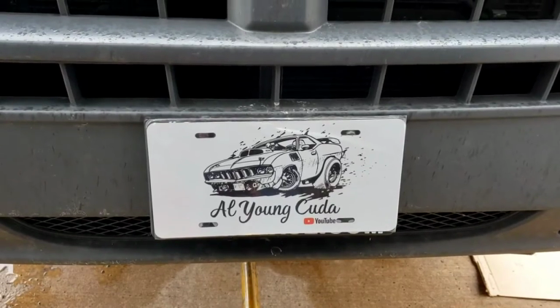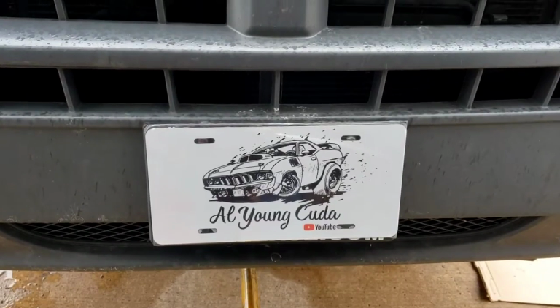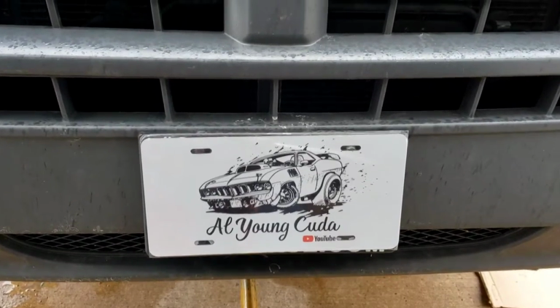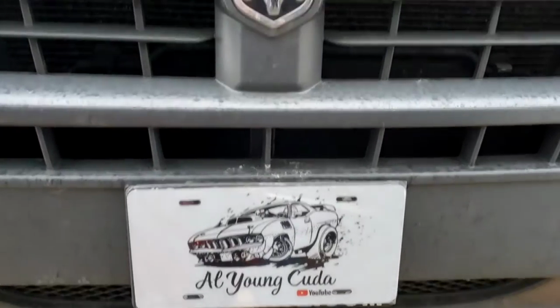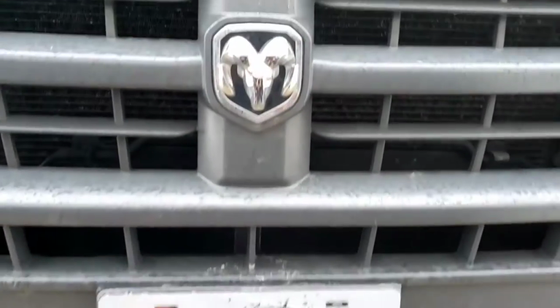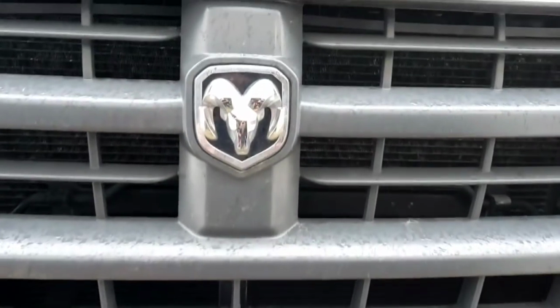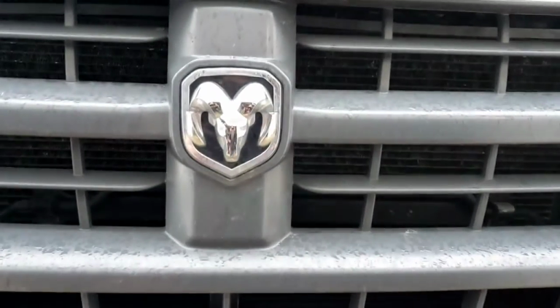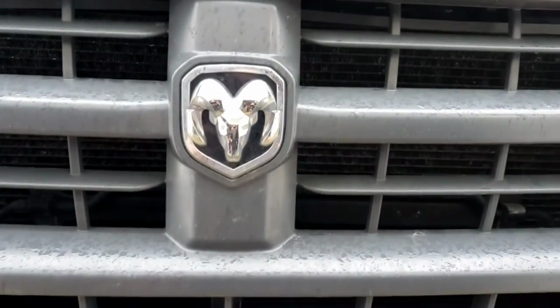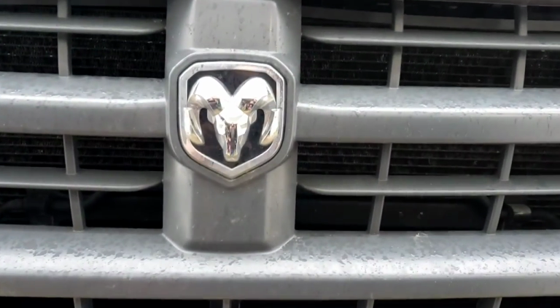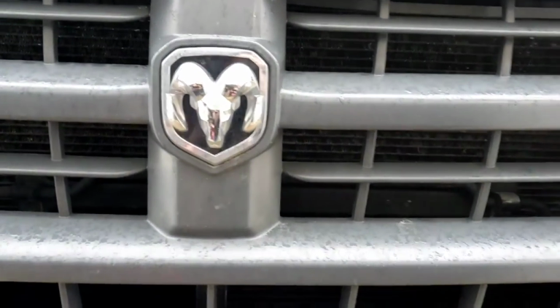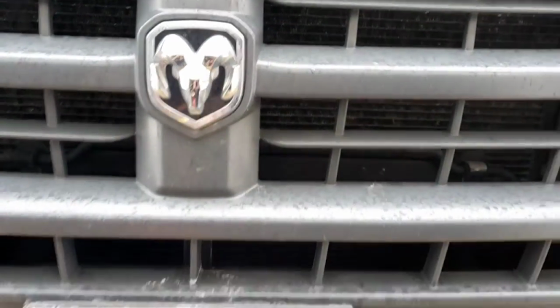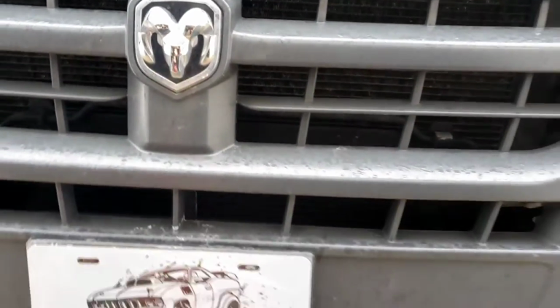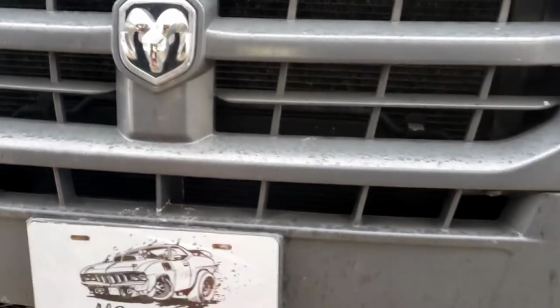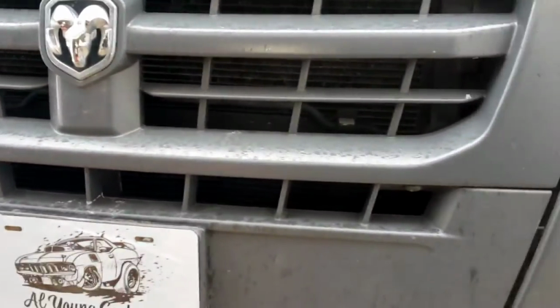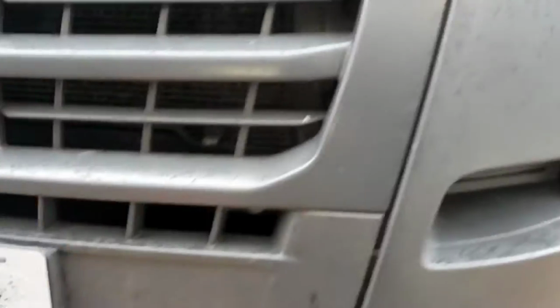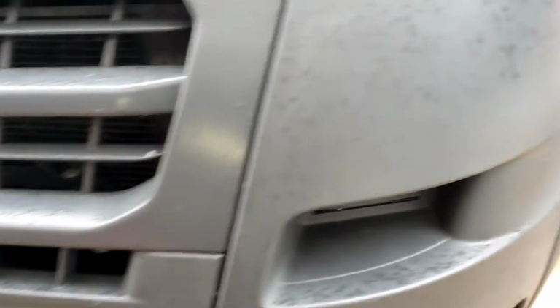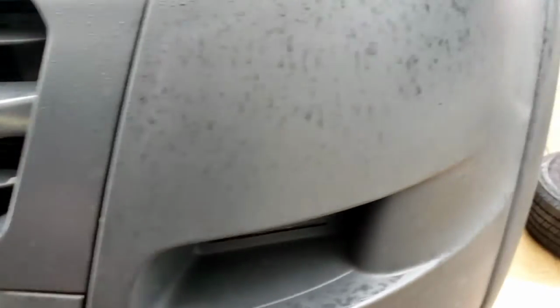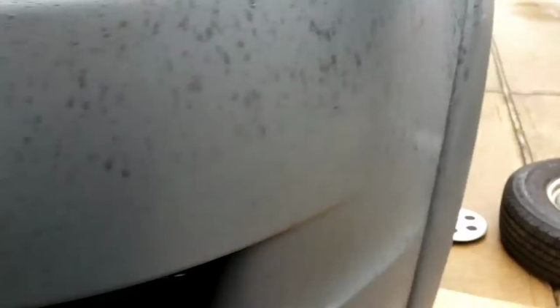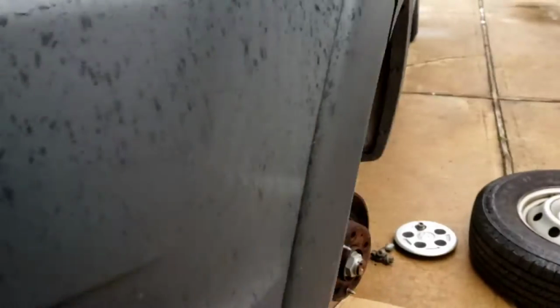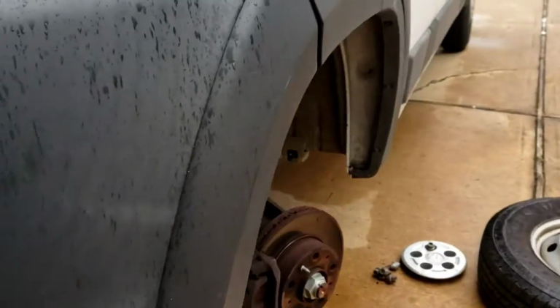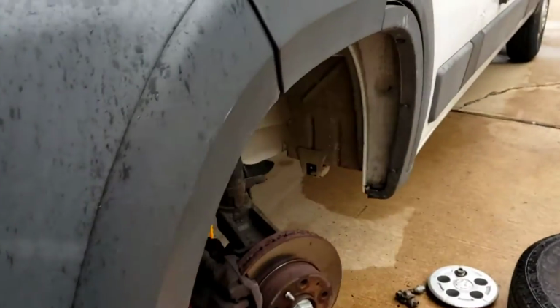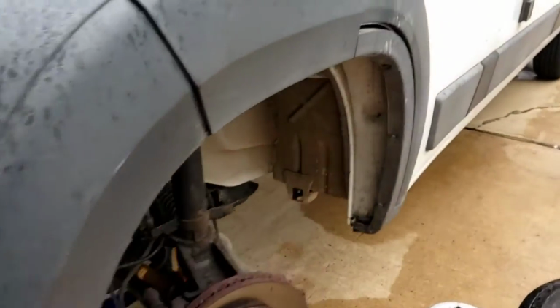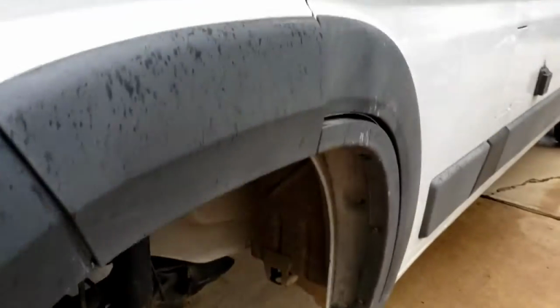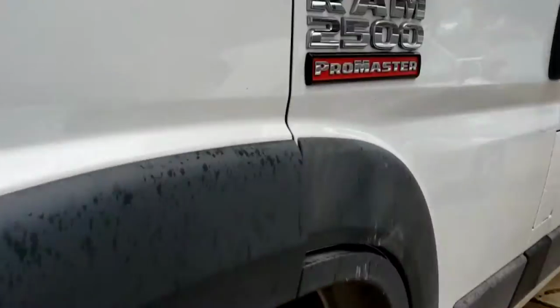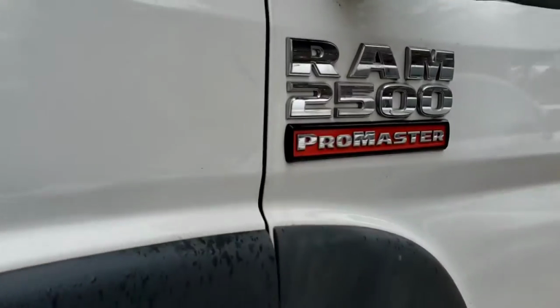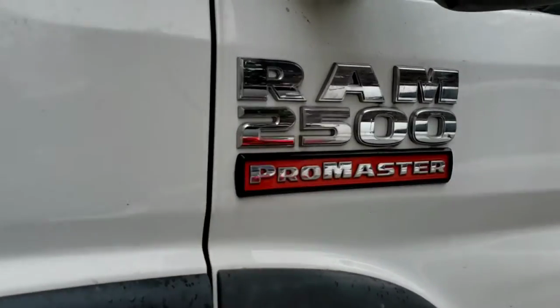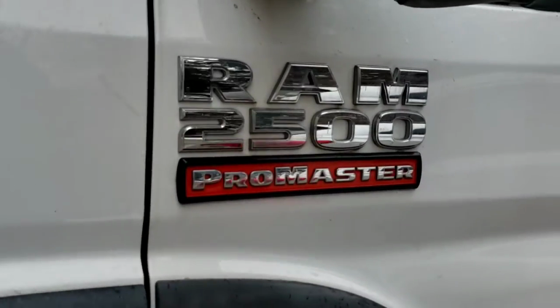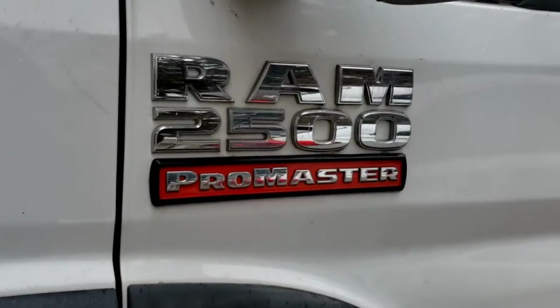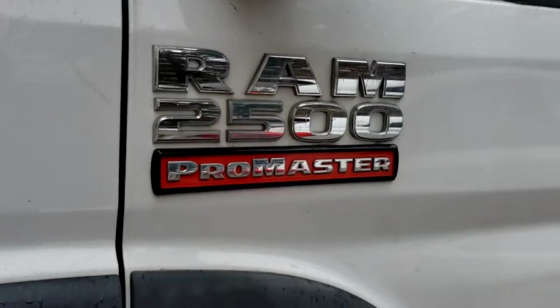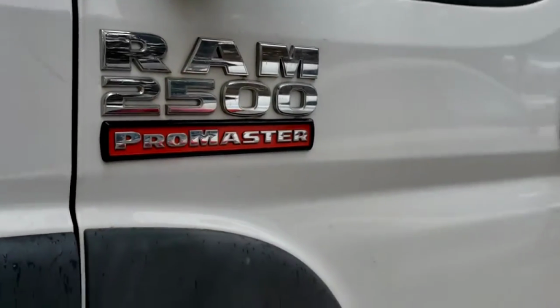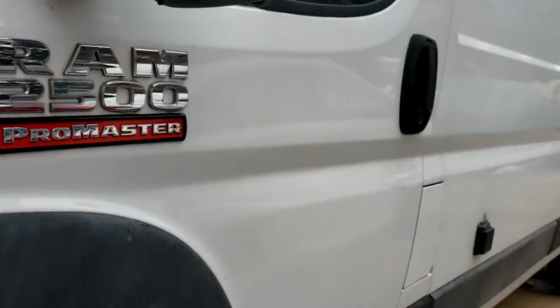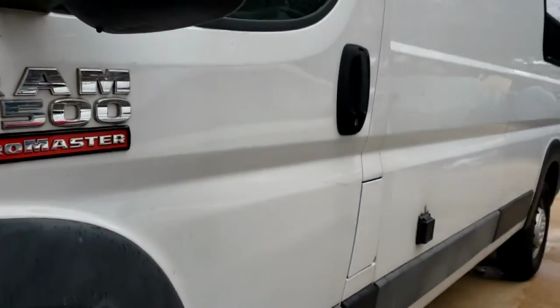All right folks, what we have here is a 2016 Ram 2500 ProMaster. Looks like a van.